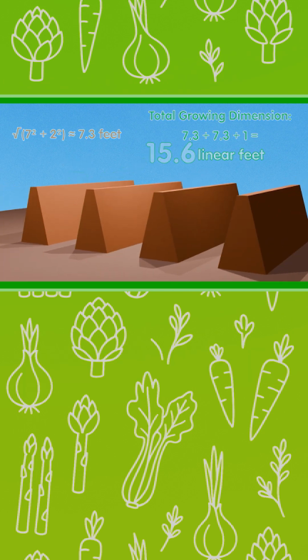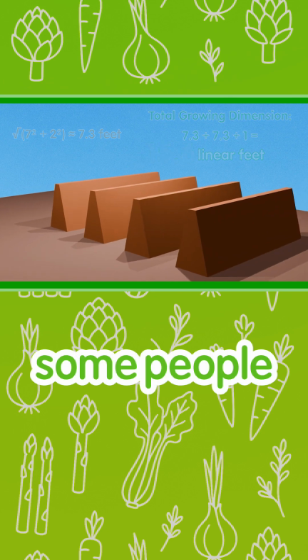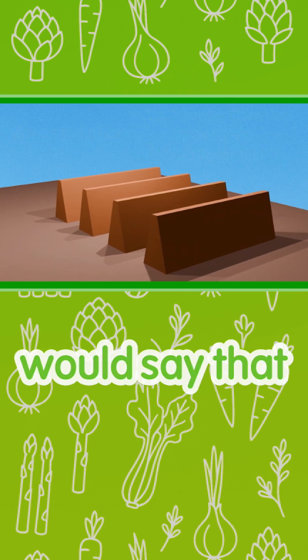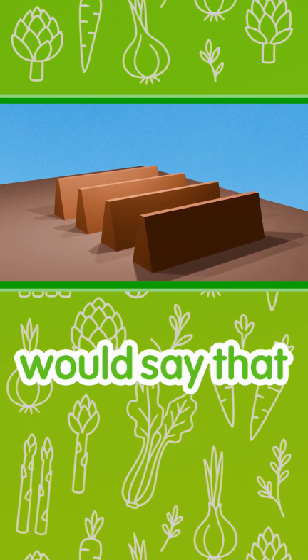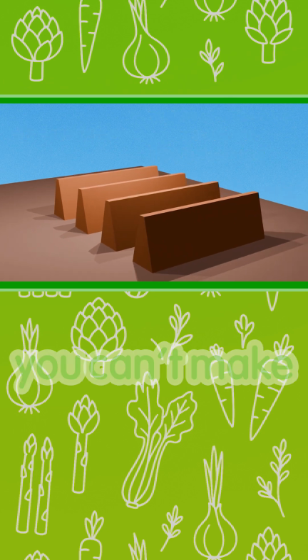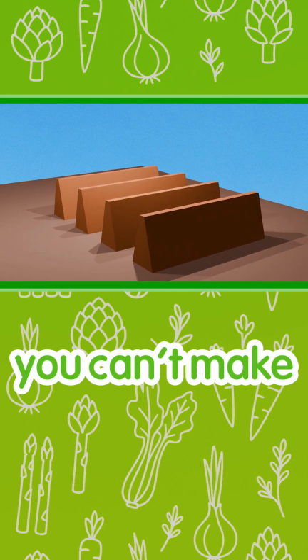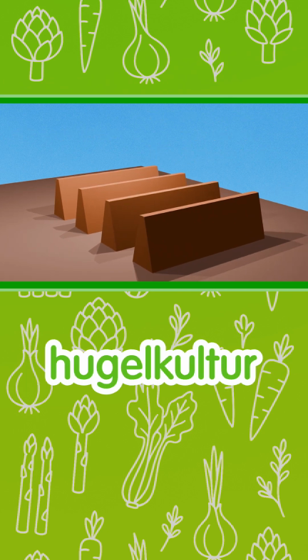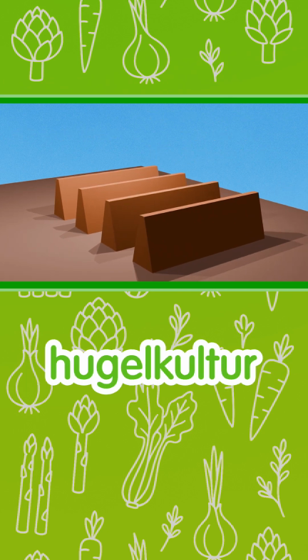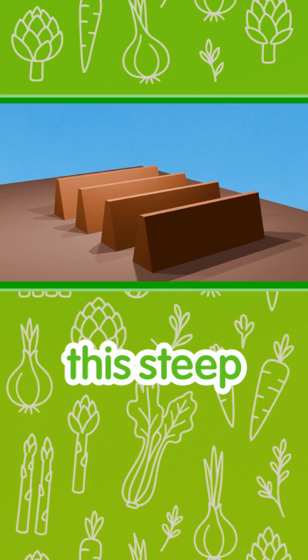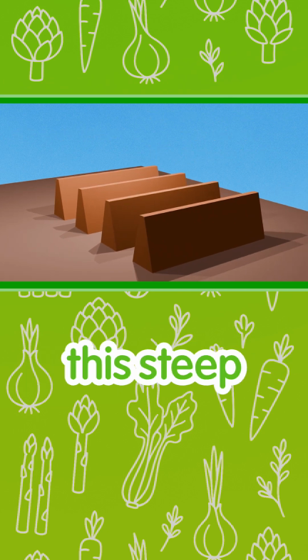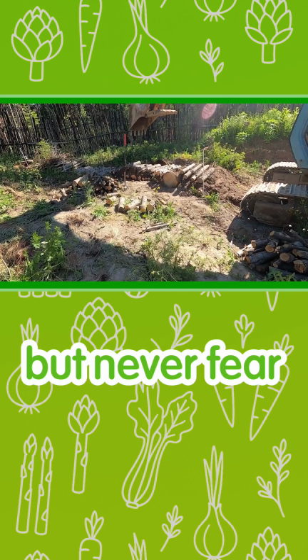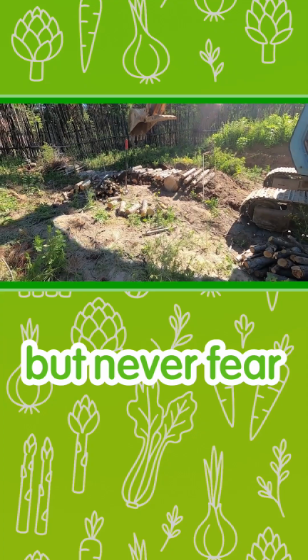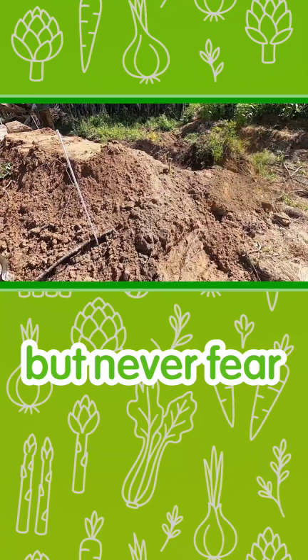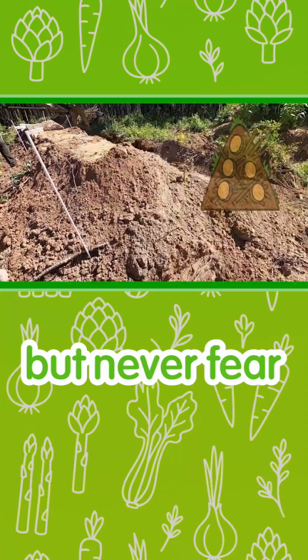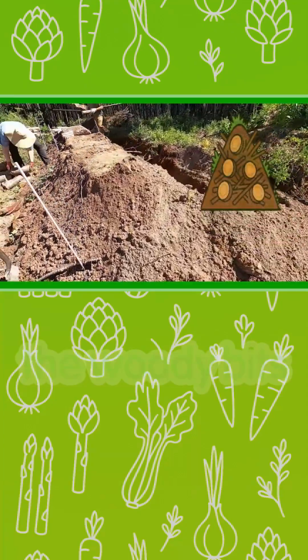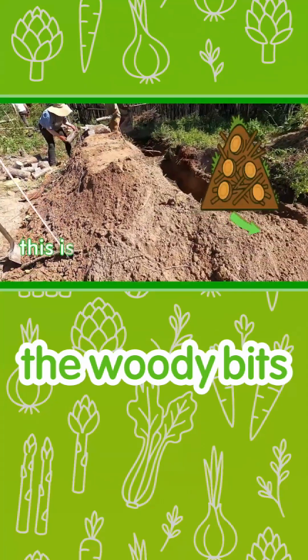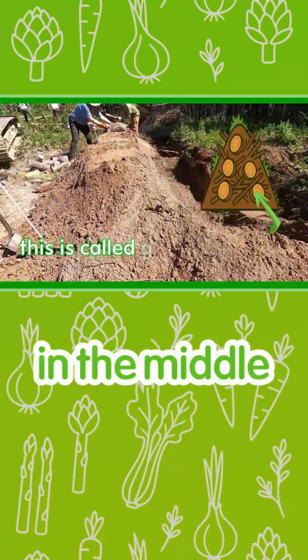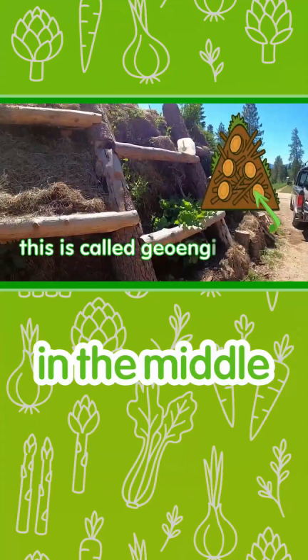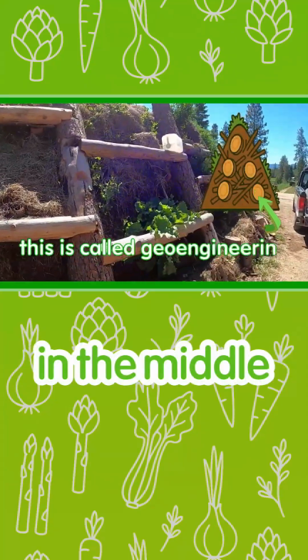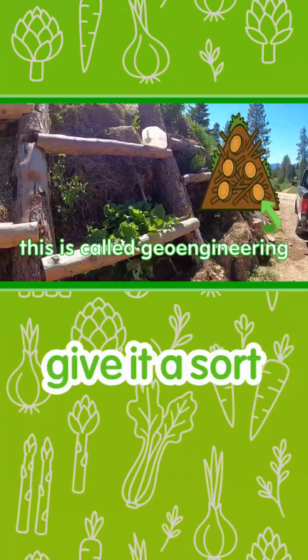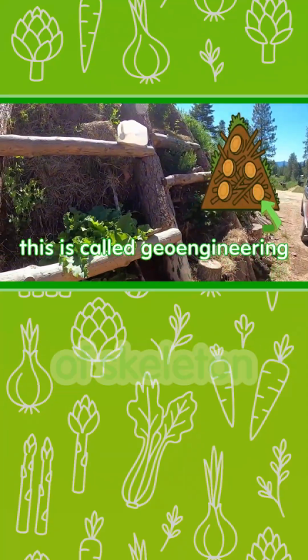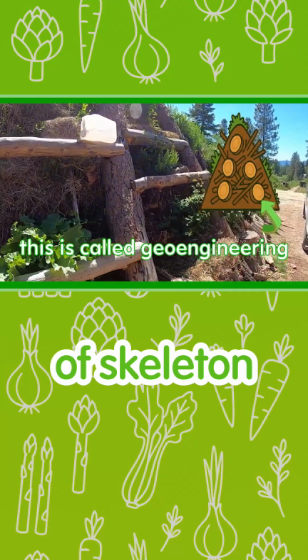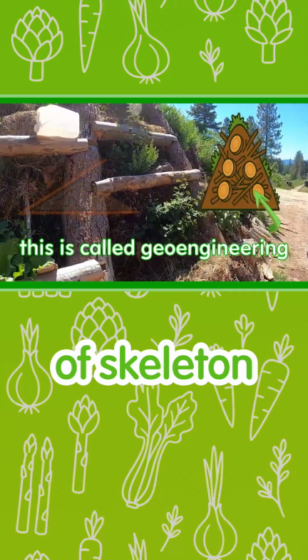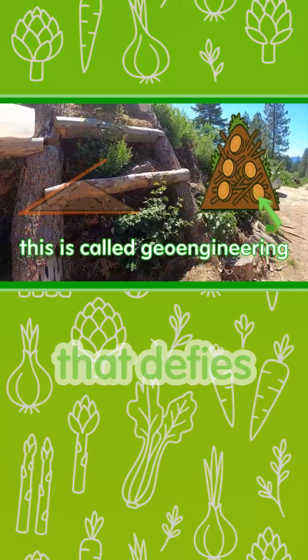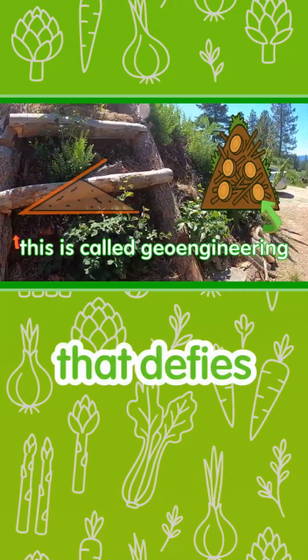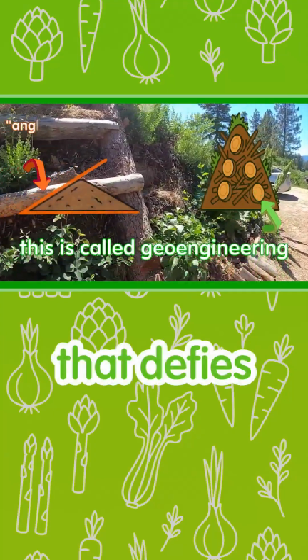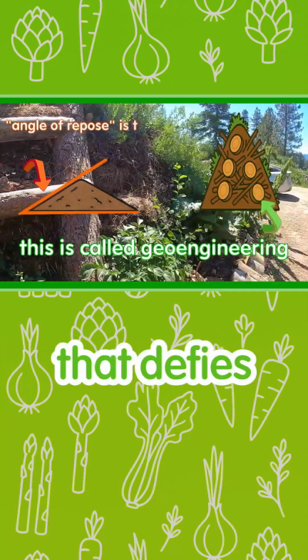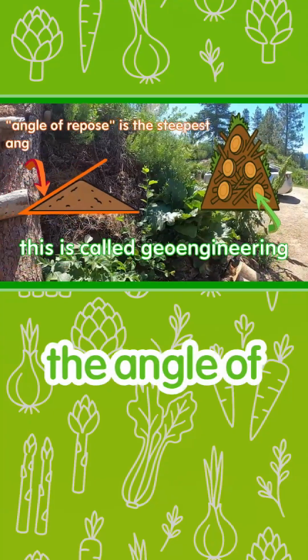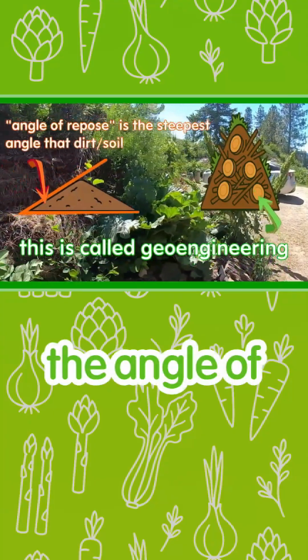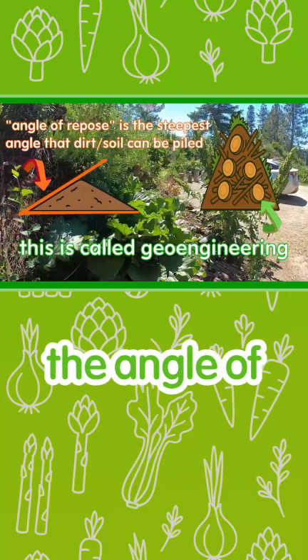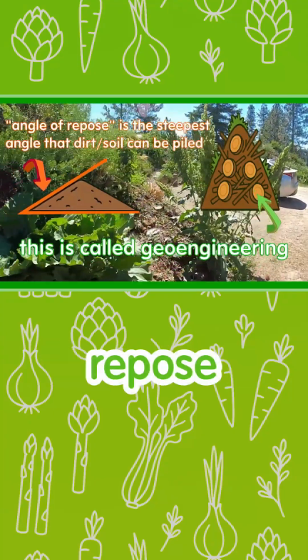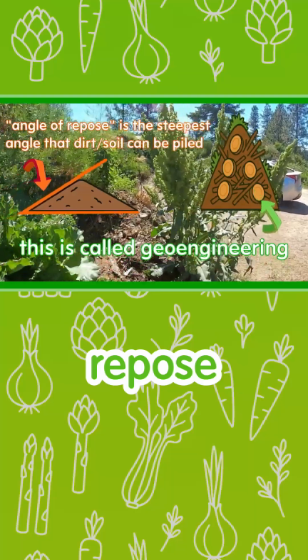Some people would say that you can't make hugelkultur this steep, but never fear. The woody bits in the middle give it a sort of skeleton that defies the angle of repose.